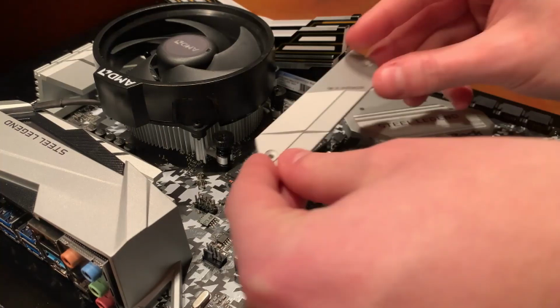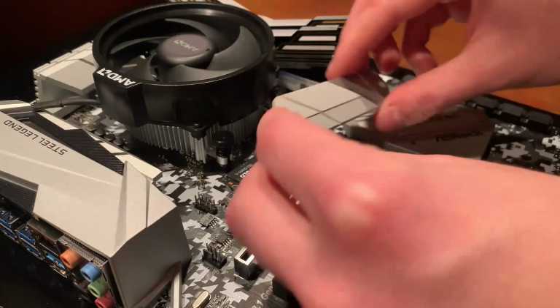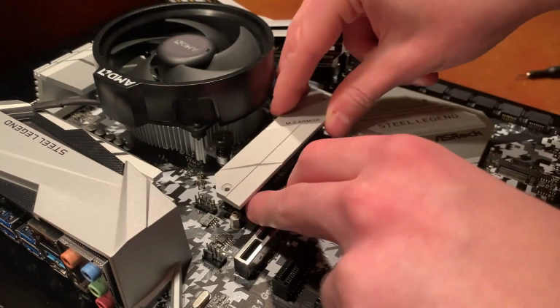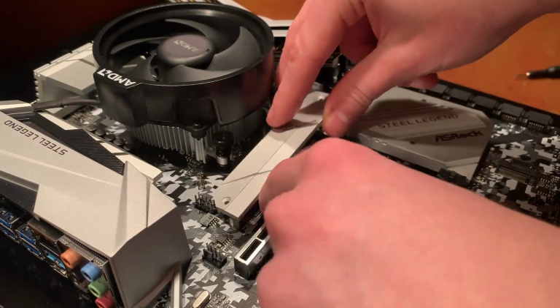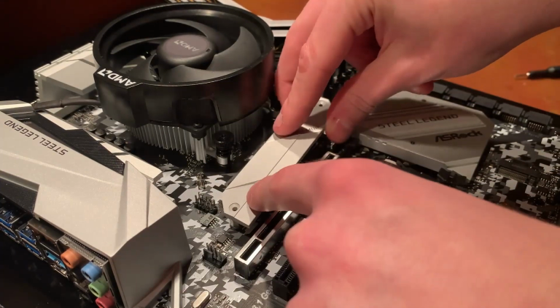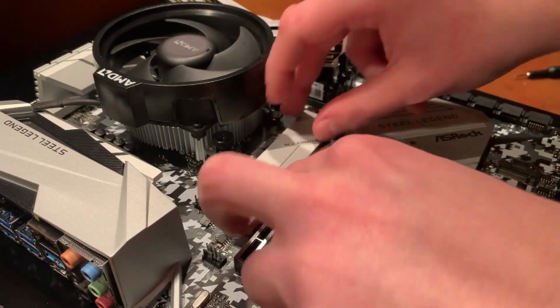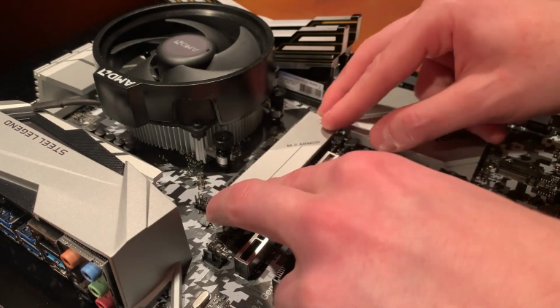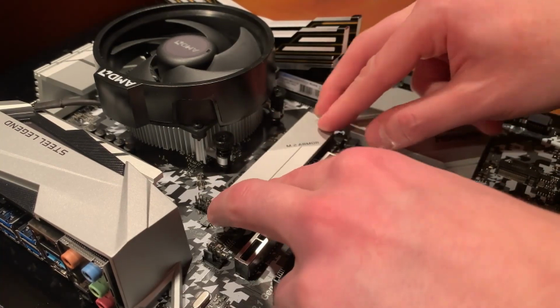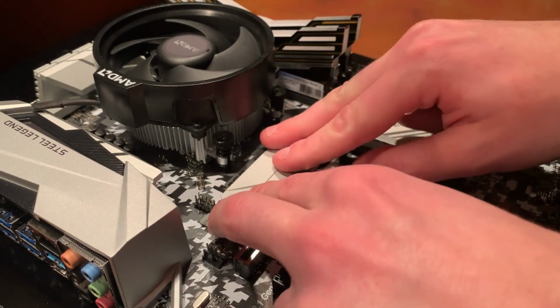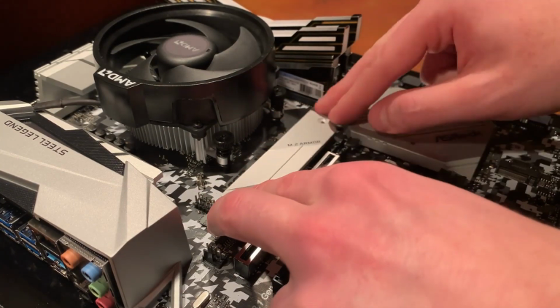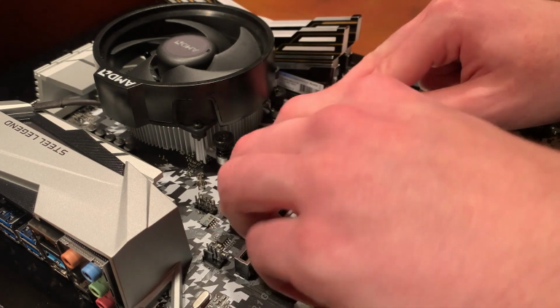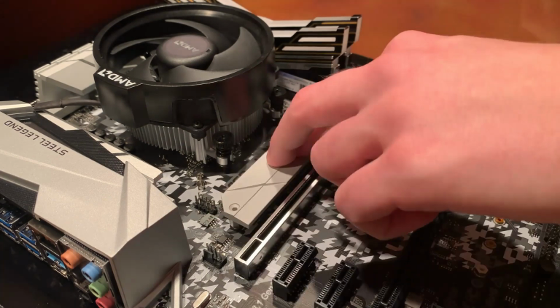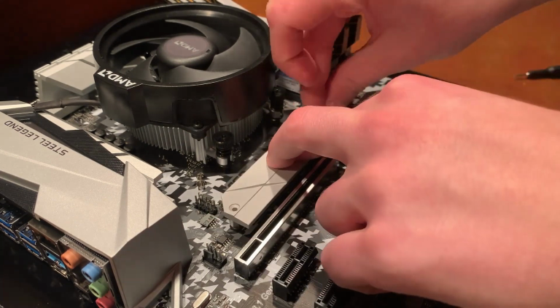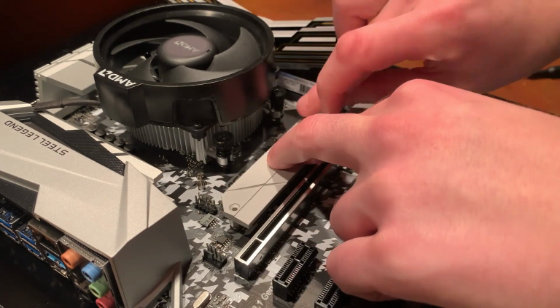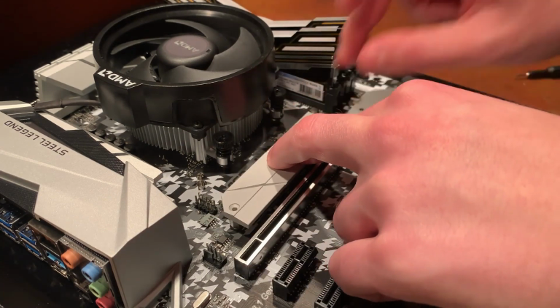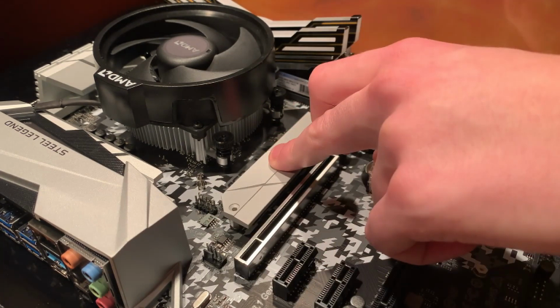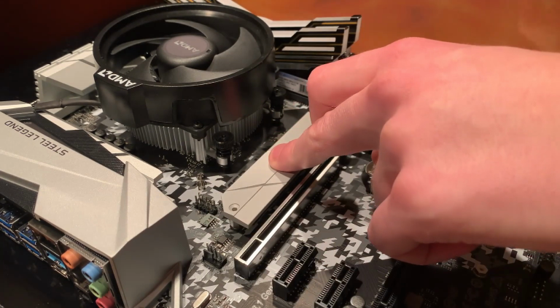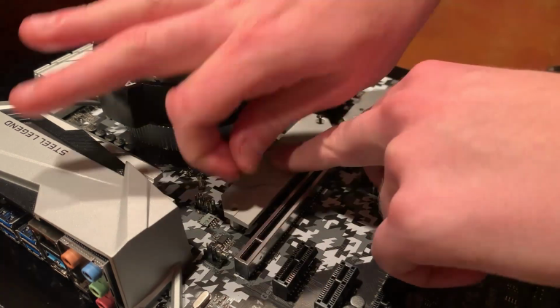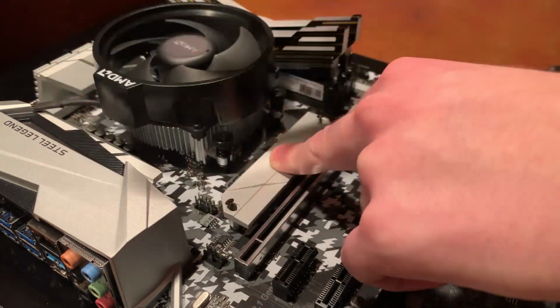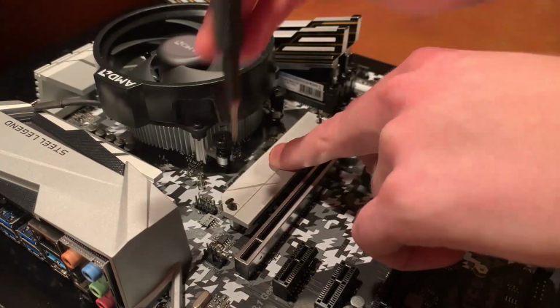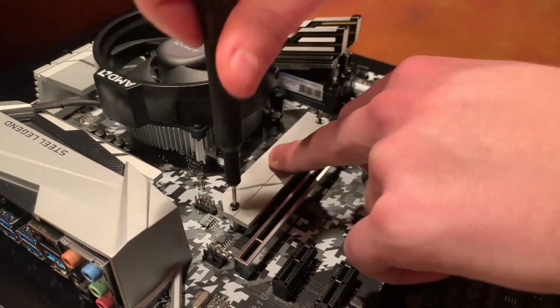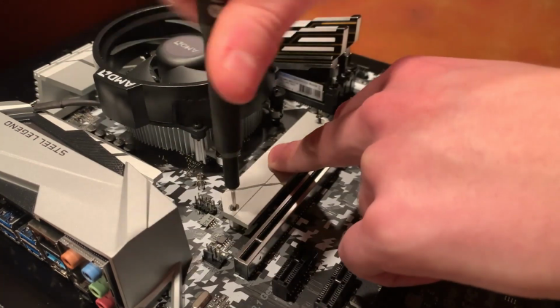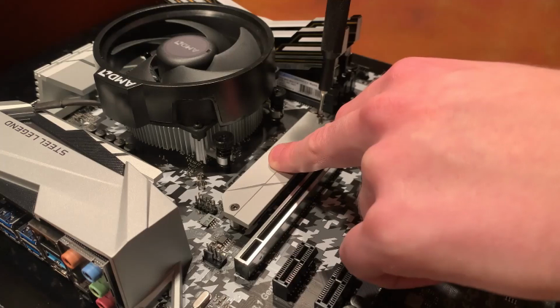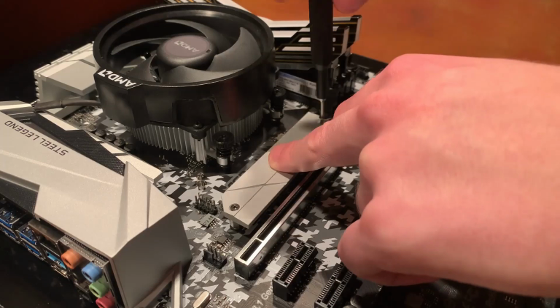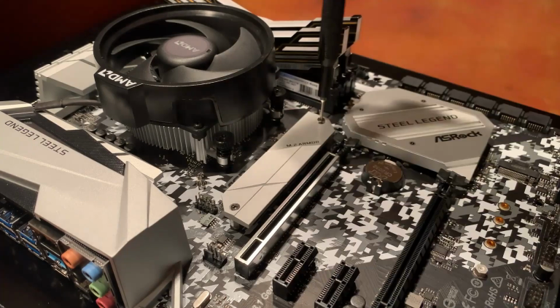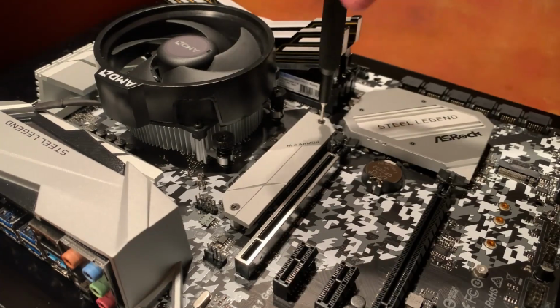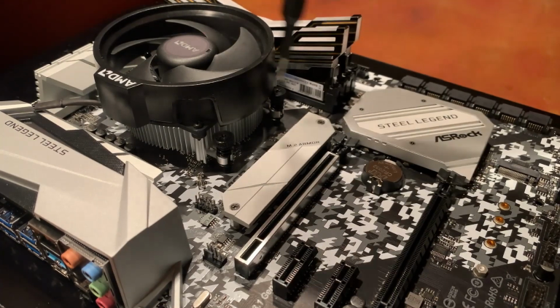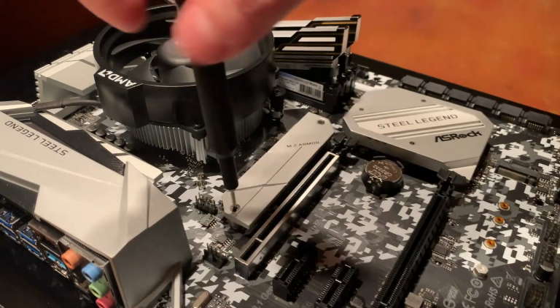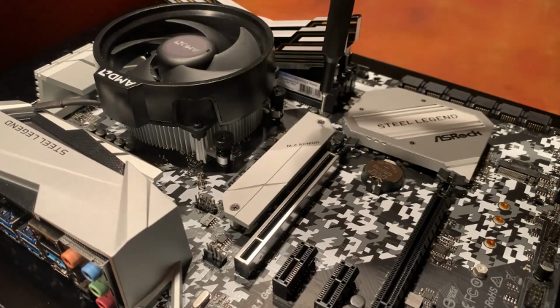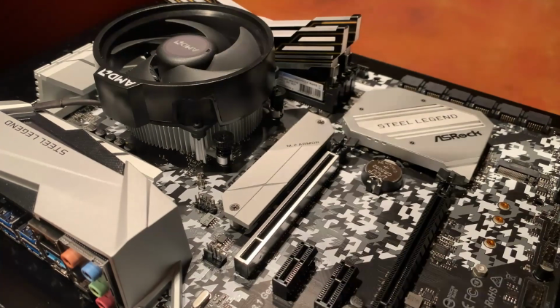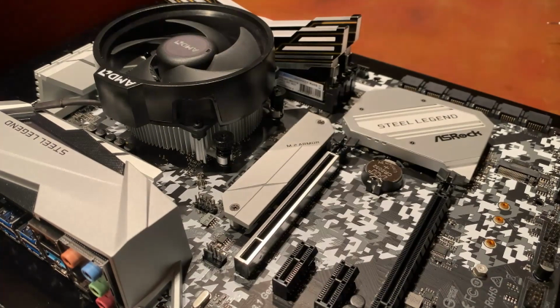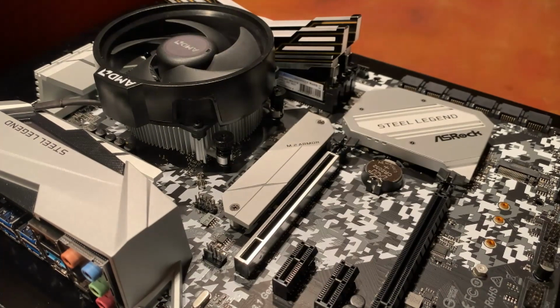Next up was storage. I decided to go for a decently sized NVMe SSD, which would be faster than the SATA SSD in the old rig. It's a Samsung 500GB — a decently standard drive. This would be the main boot drive, but I'll probably drop in some mechanical drives for bulk storage eventually.